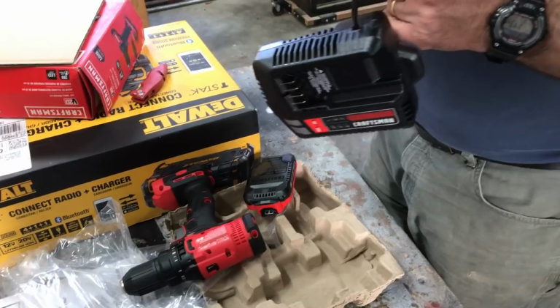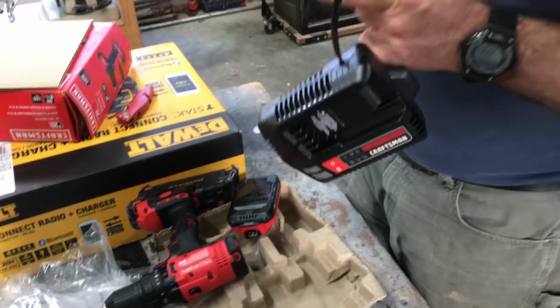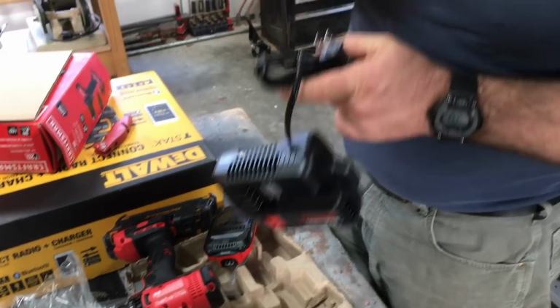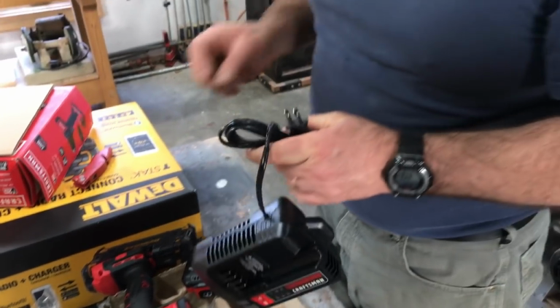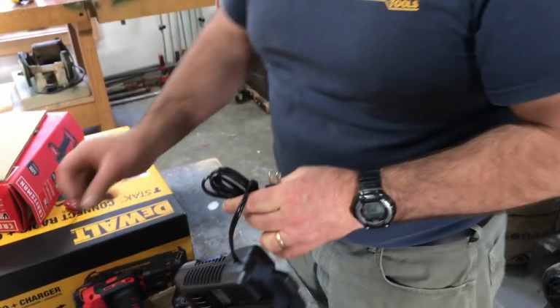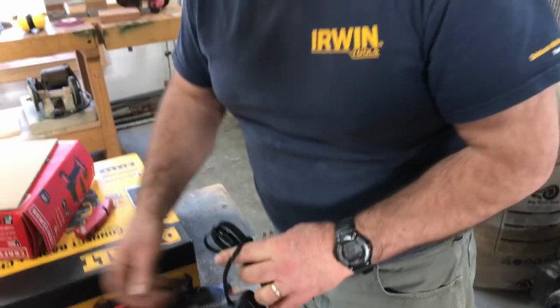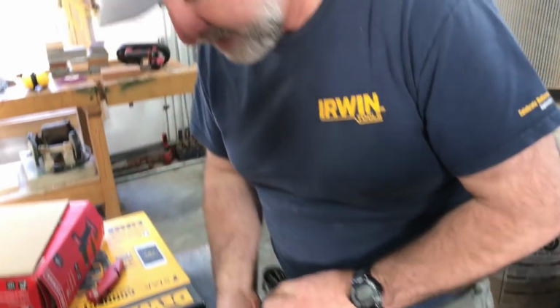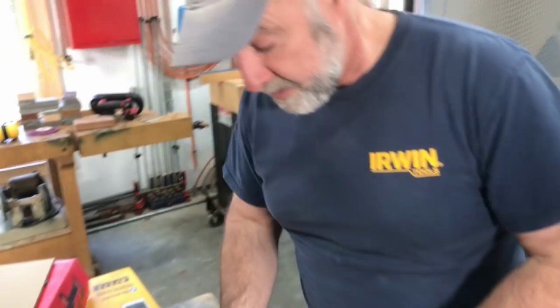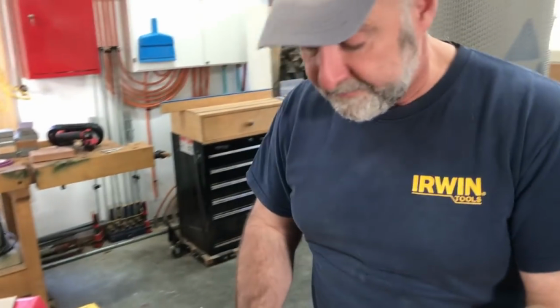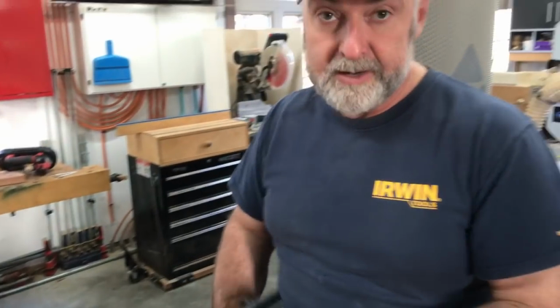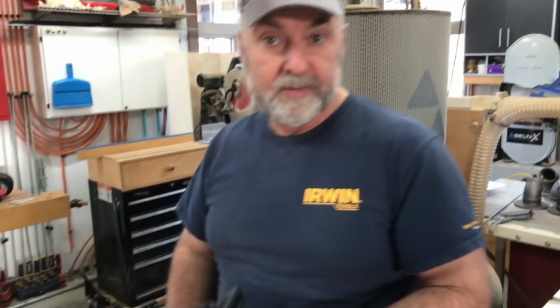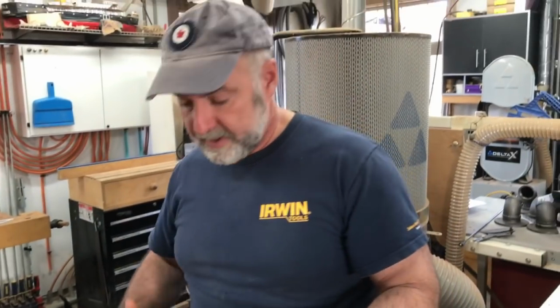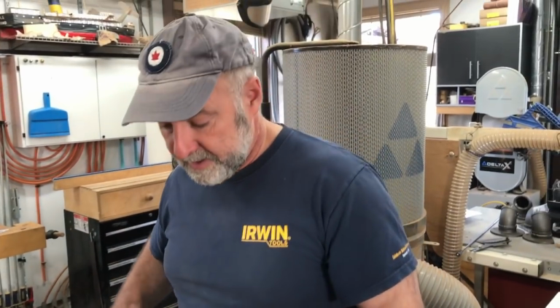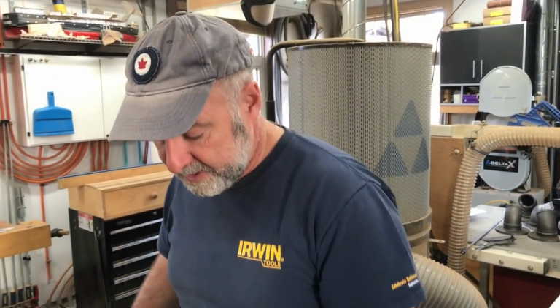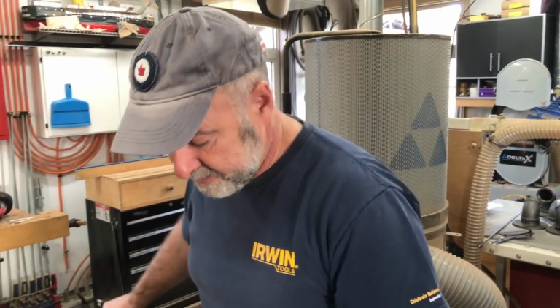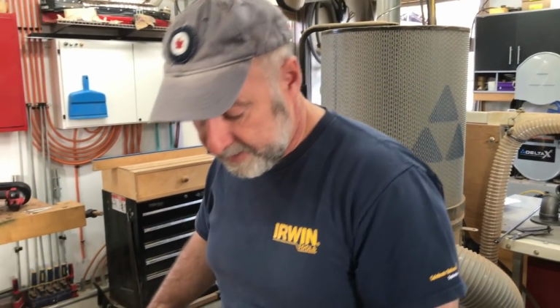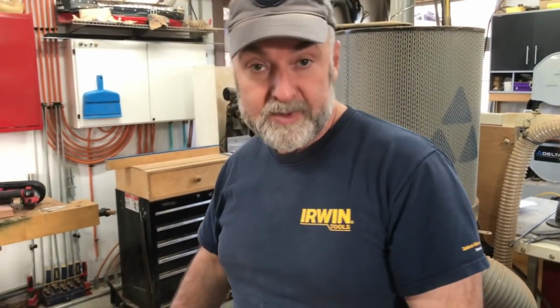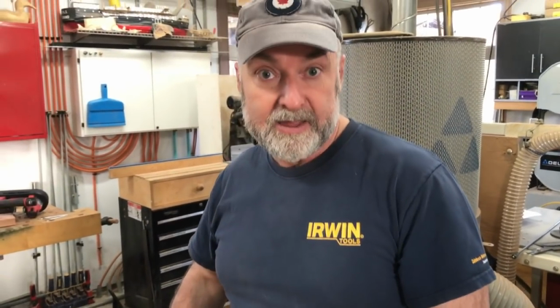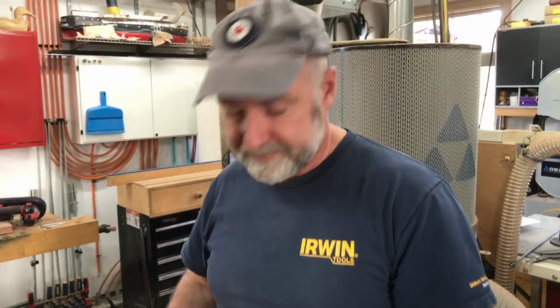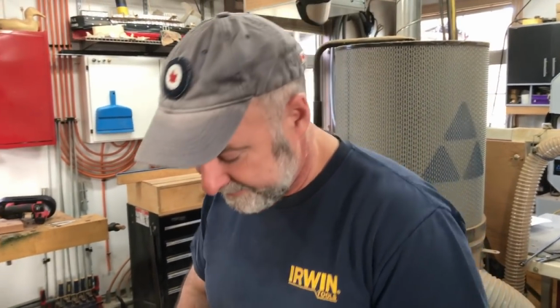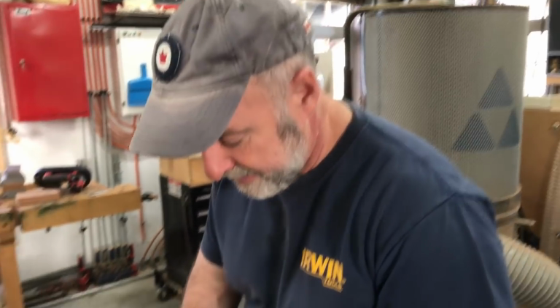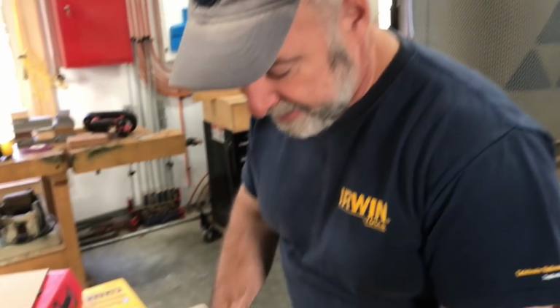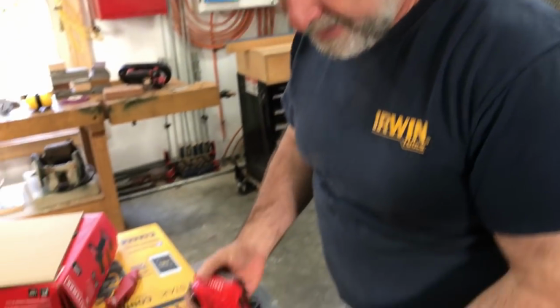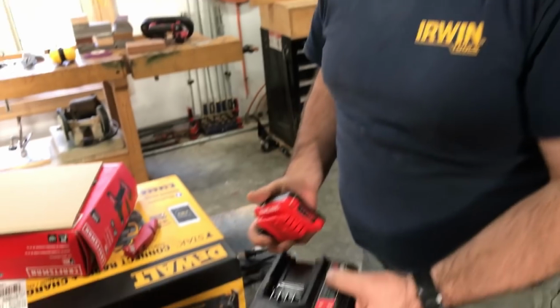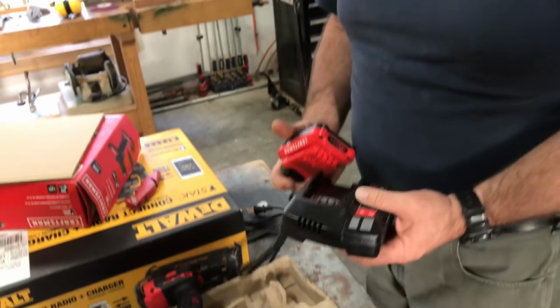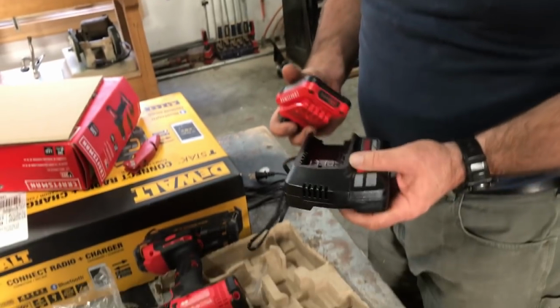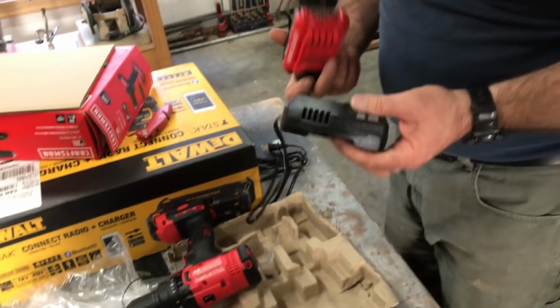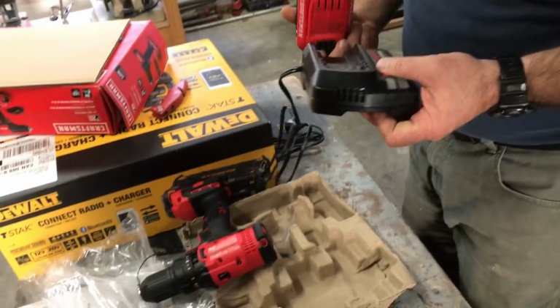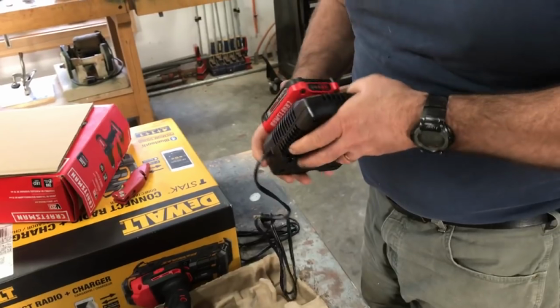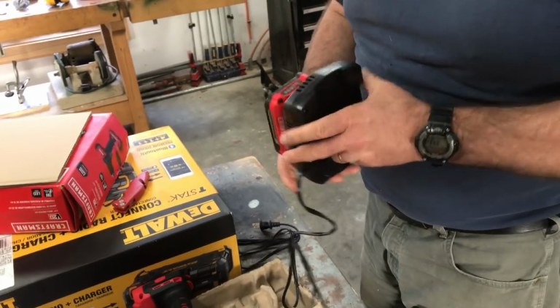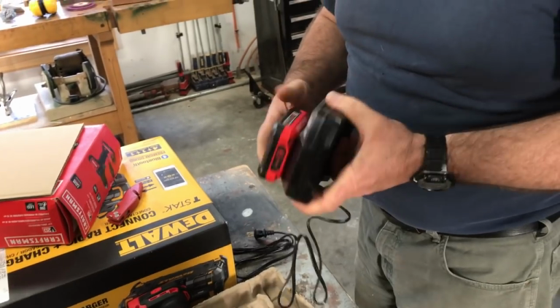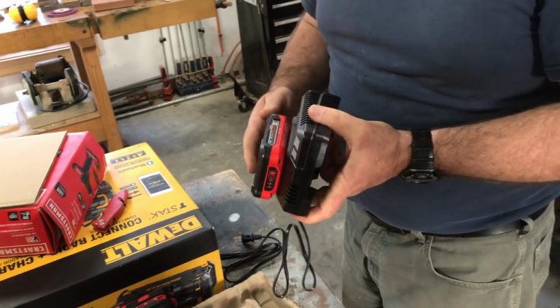Companies send me tools all the time for free because they want me to like them. And if I do like them, I'll let you know. This is a fairly small battery.